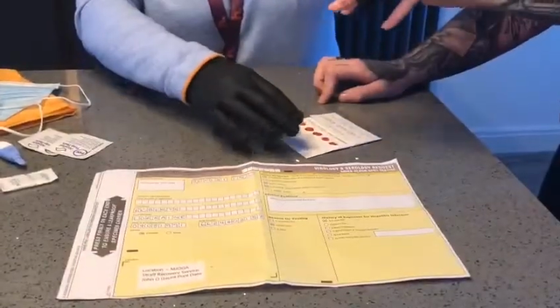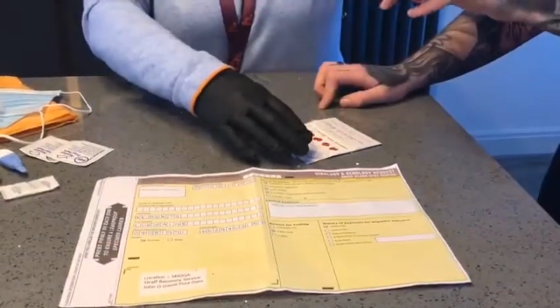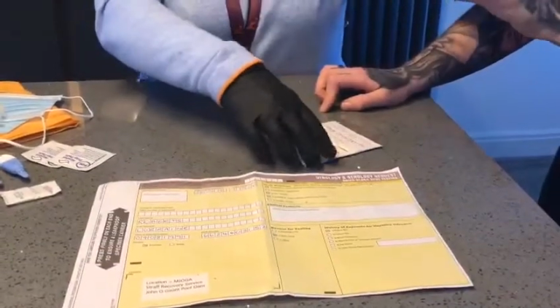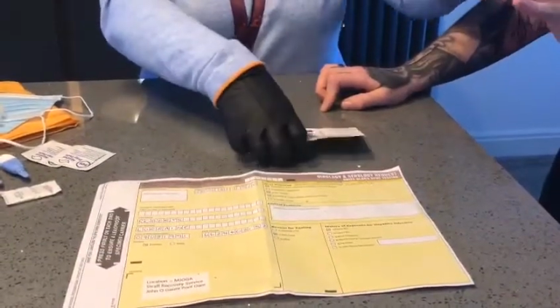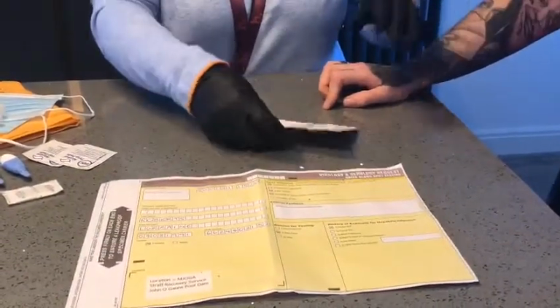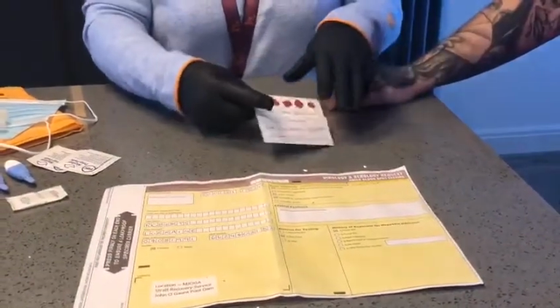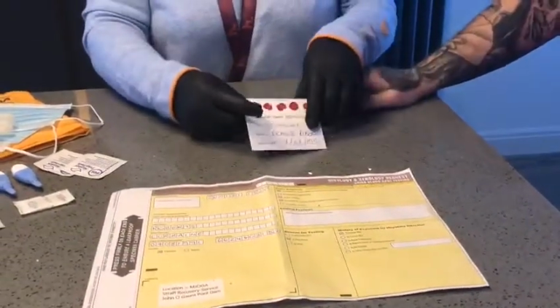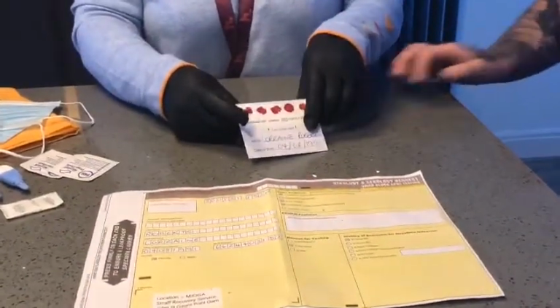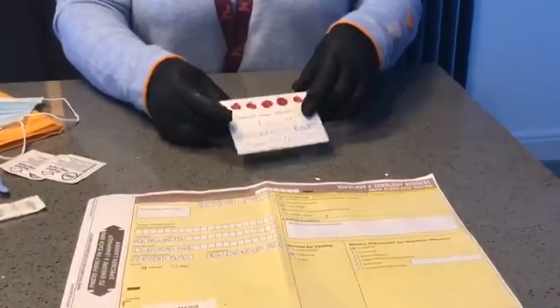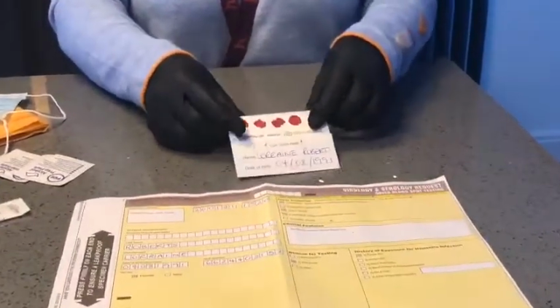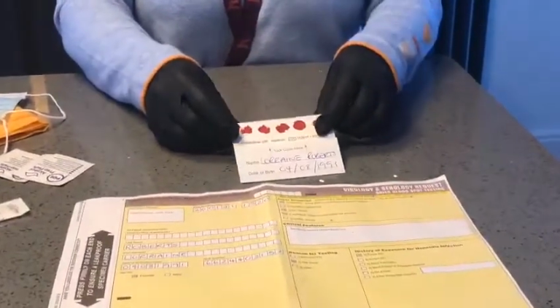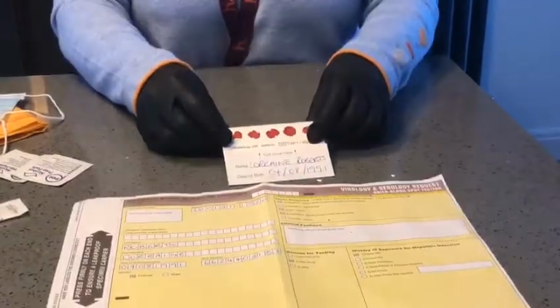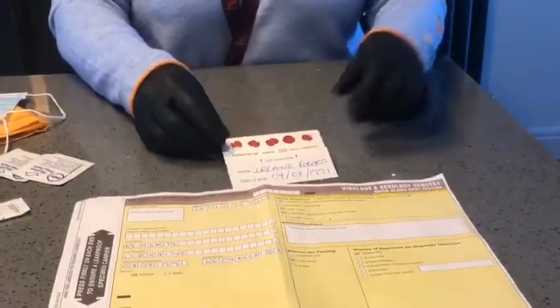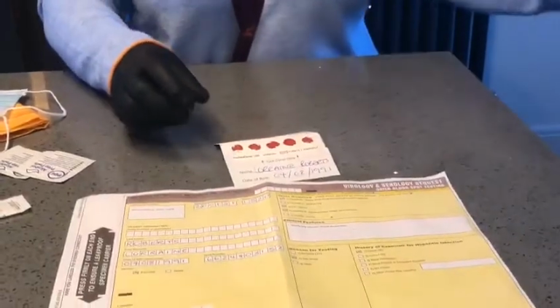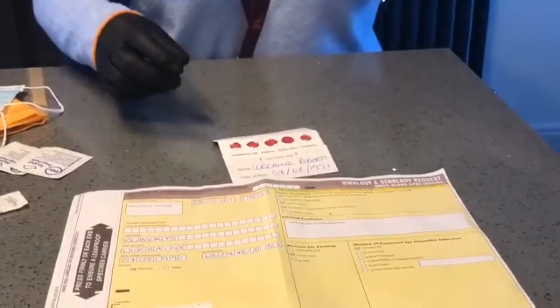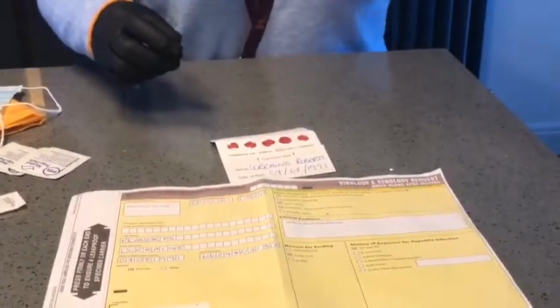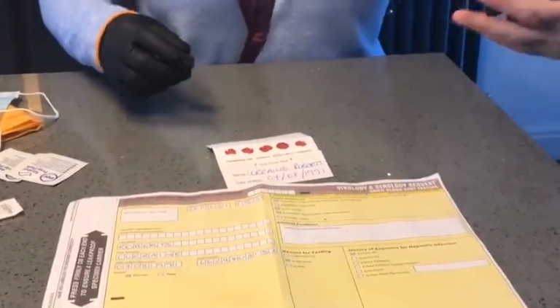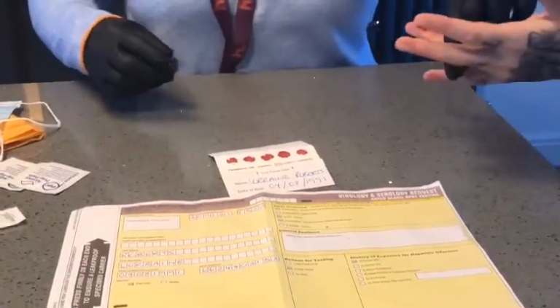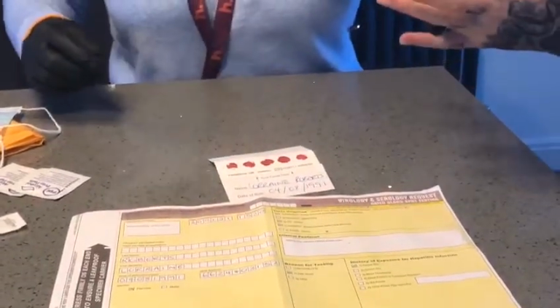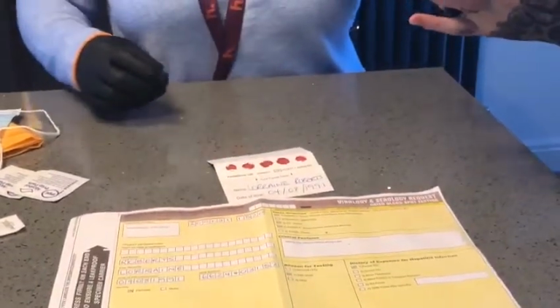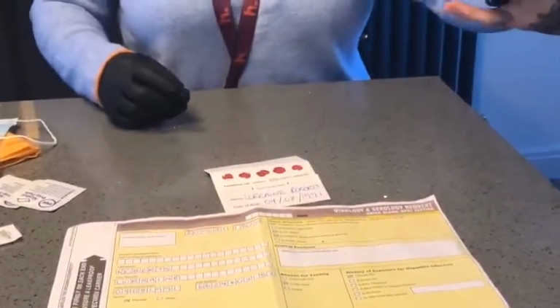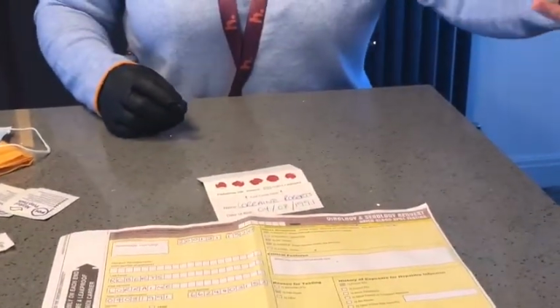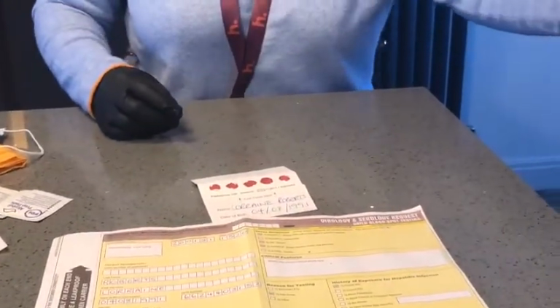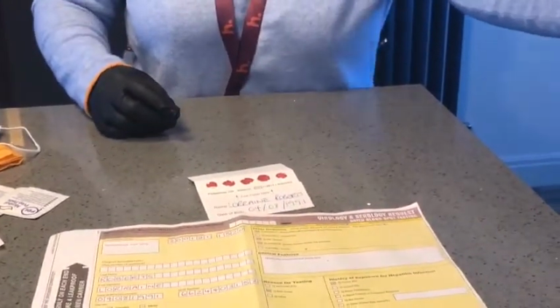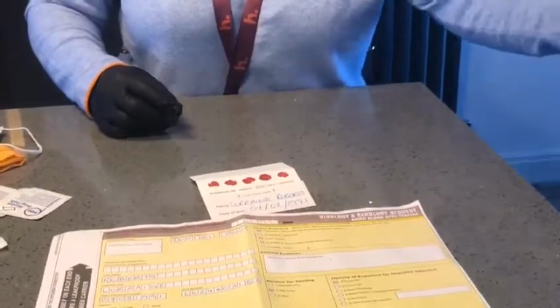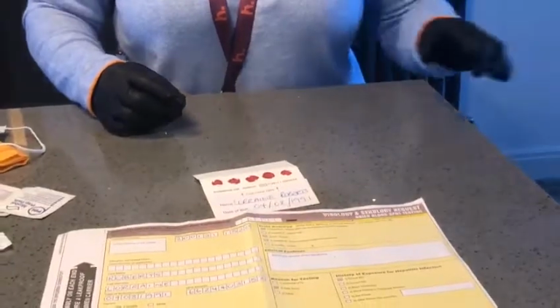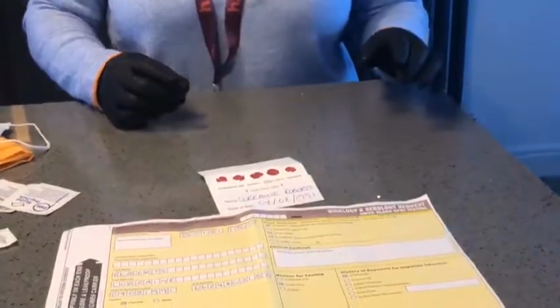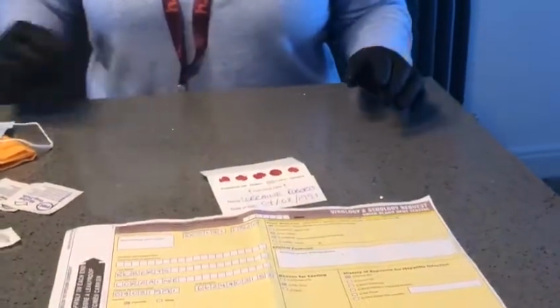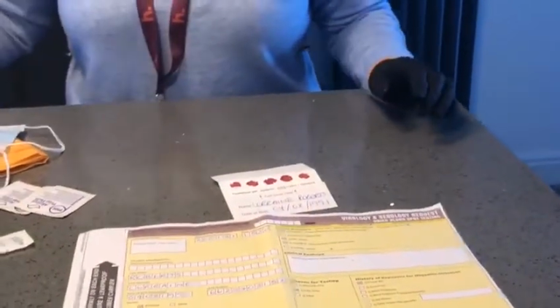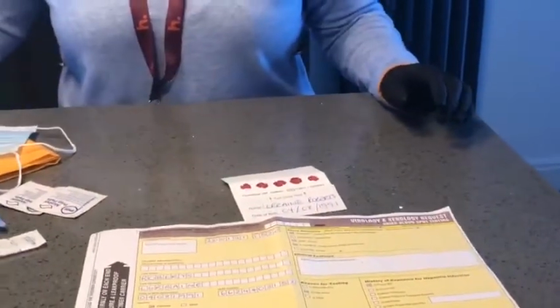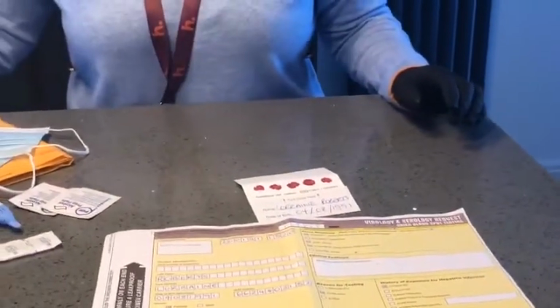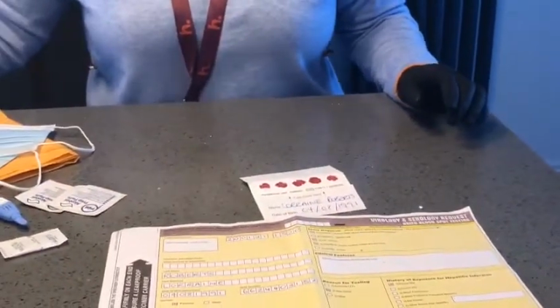When your card is completely full, you'll put it to one side to dry. You will then ask your client to go and wash their hands again in warm soapy water and apply a plaster.